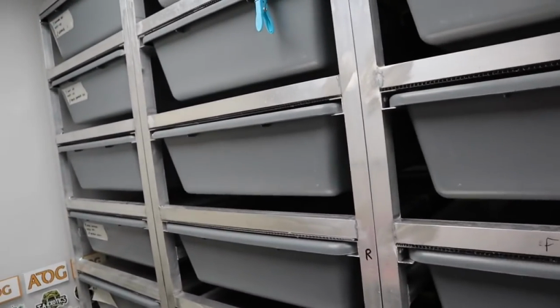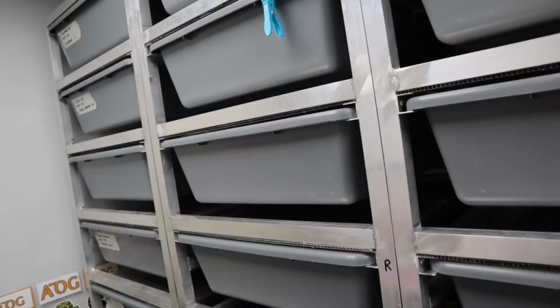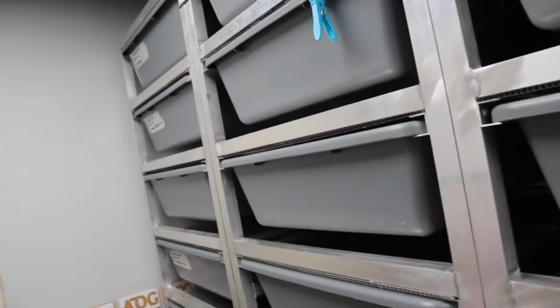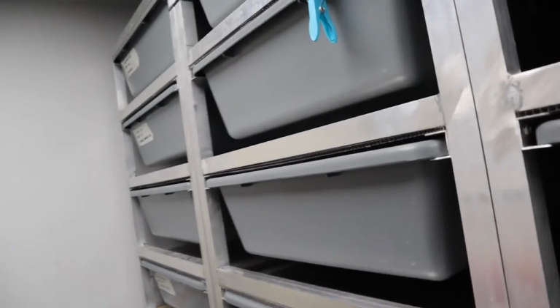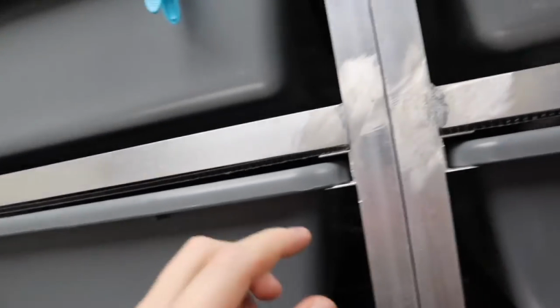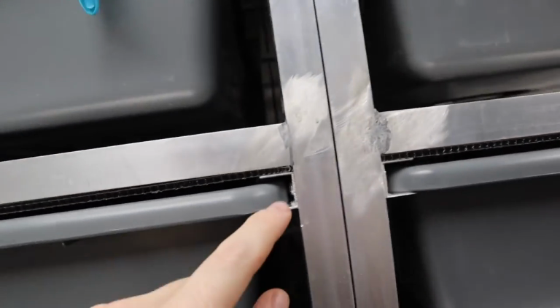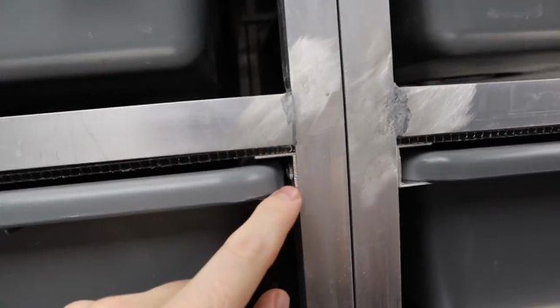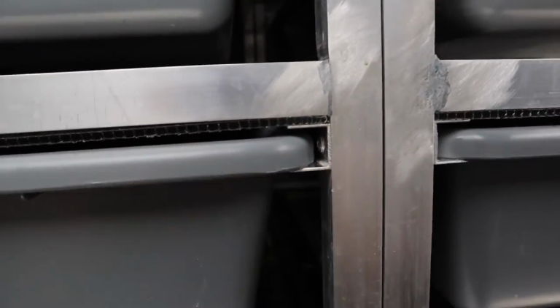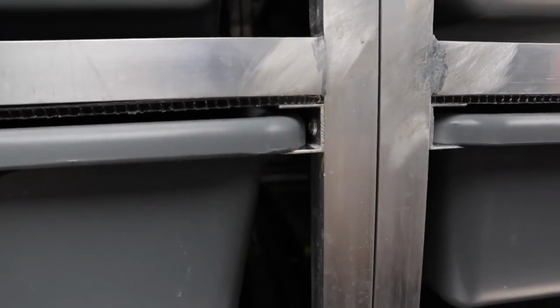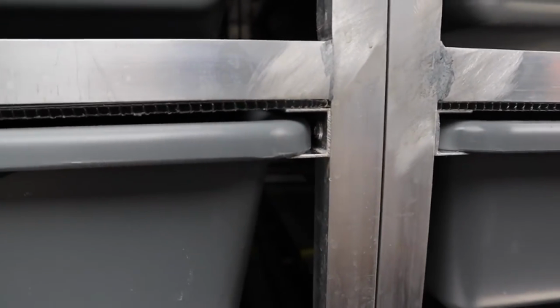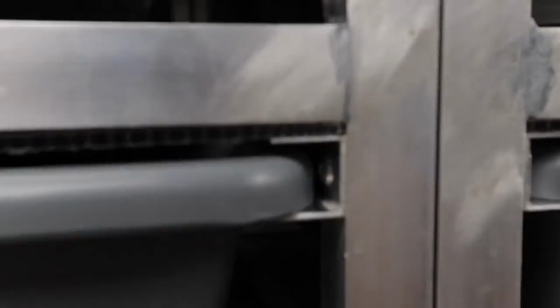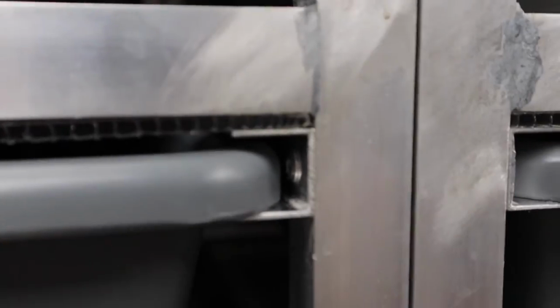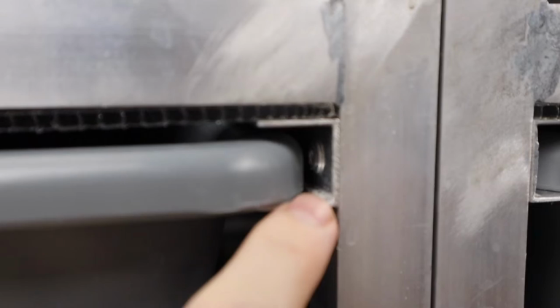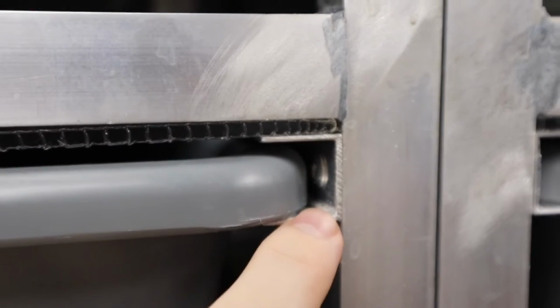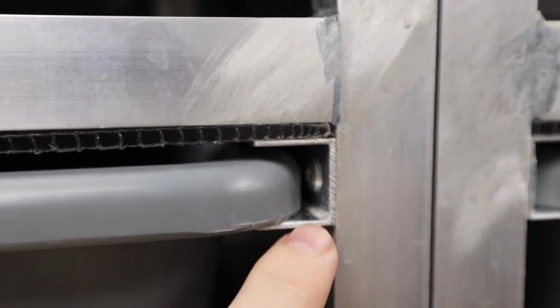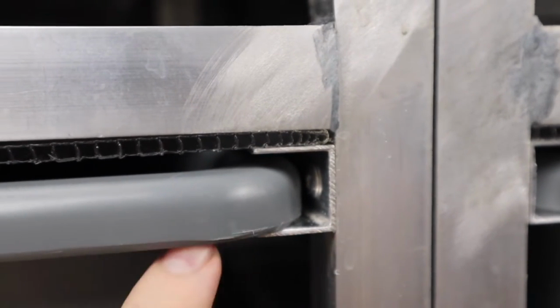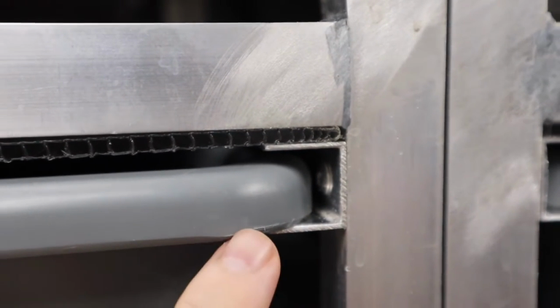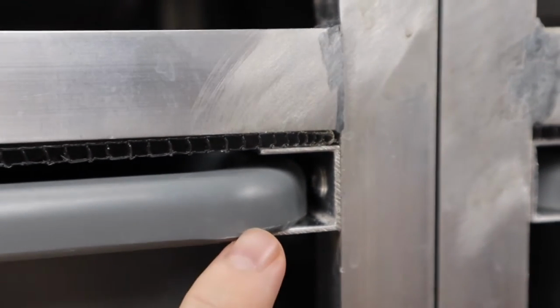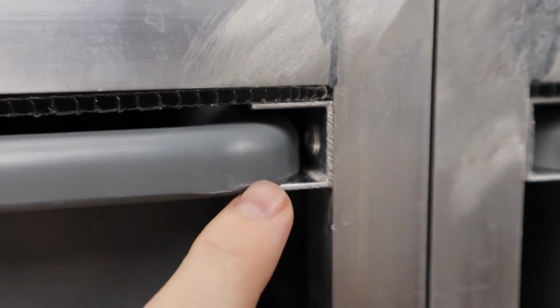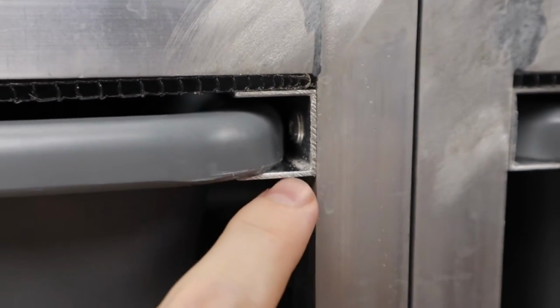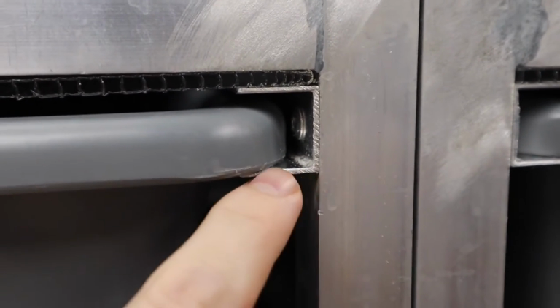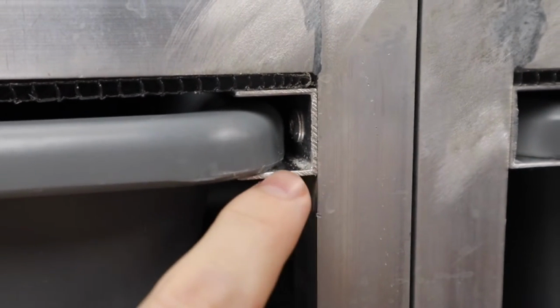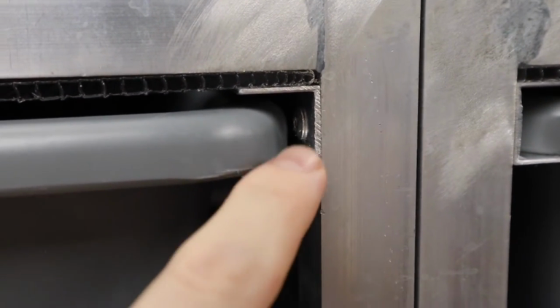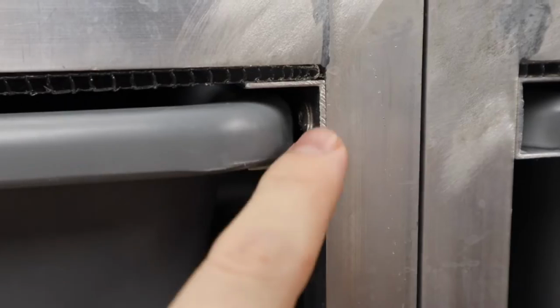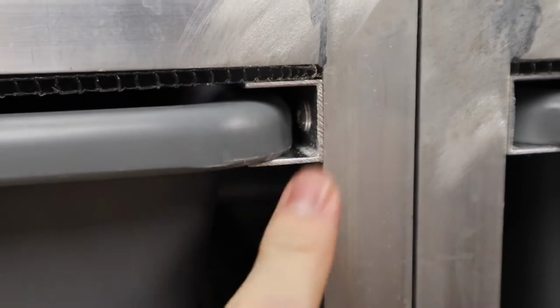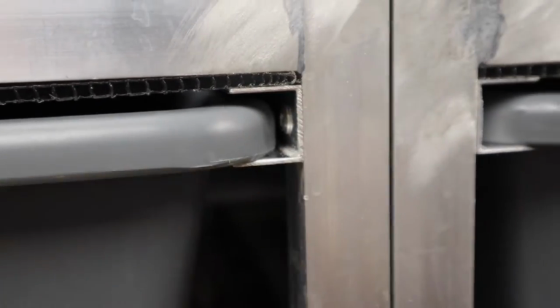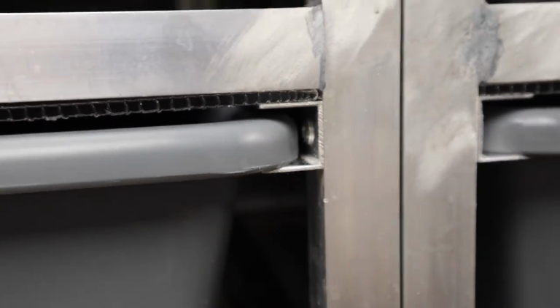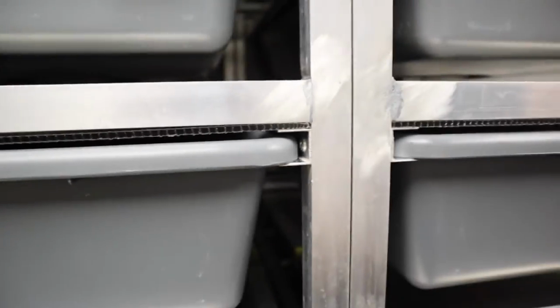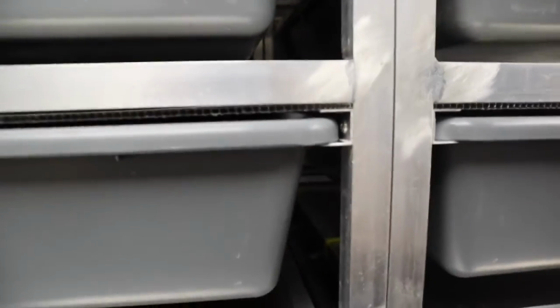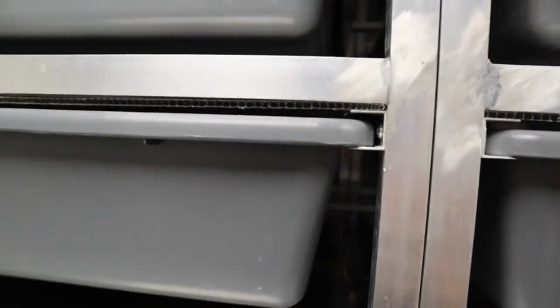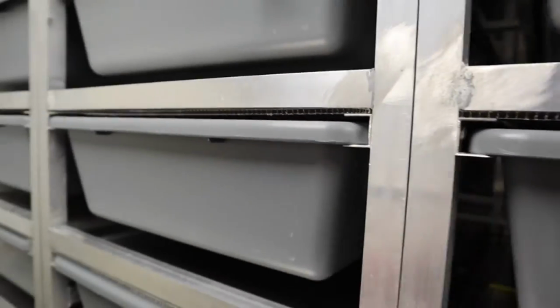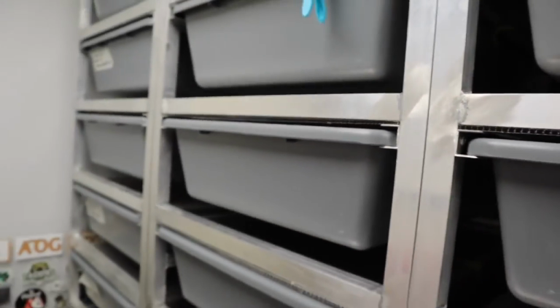One thing I had to work on was these little runners that I built — I put them in place to stop the tubs from scraping the bottom. All I had to do was round the edge off, and that's what makes them move in and out nice and smoothly.